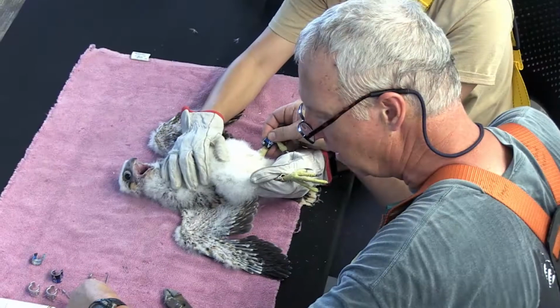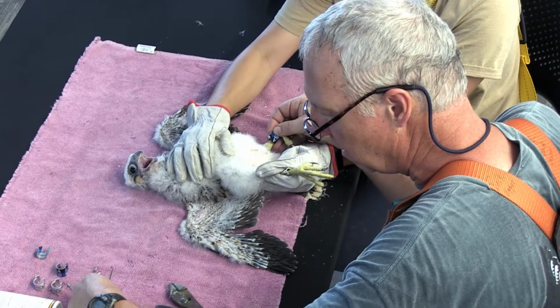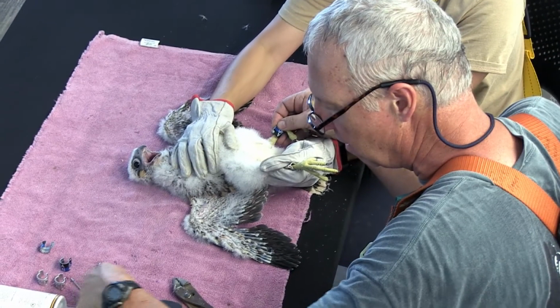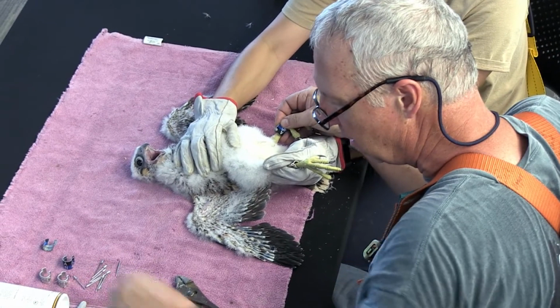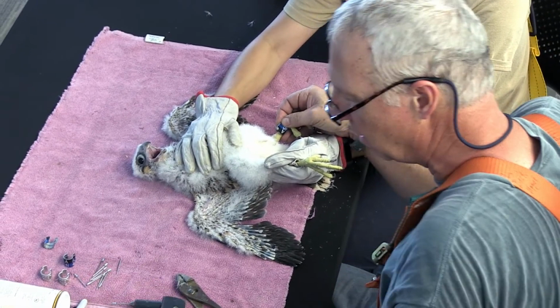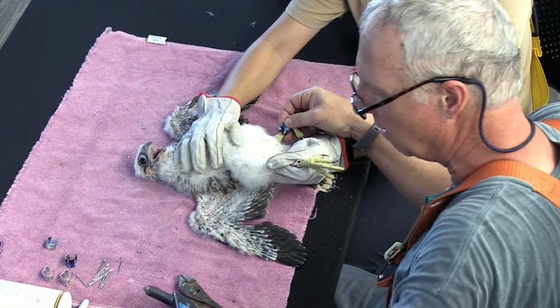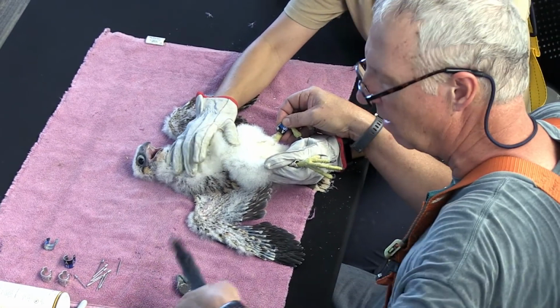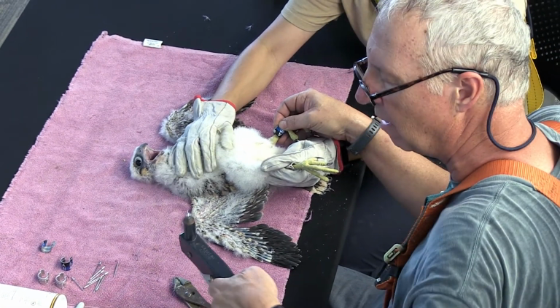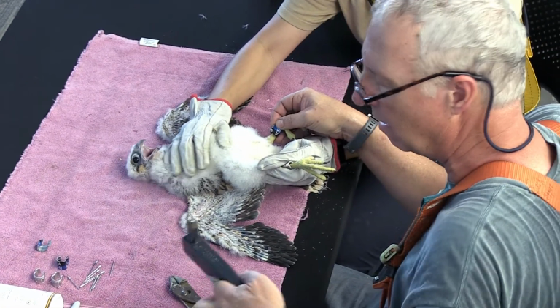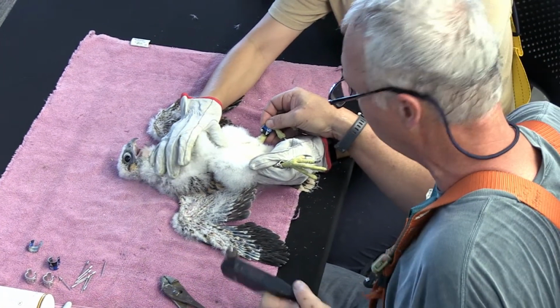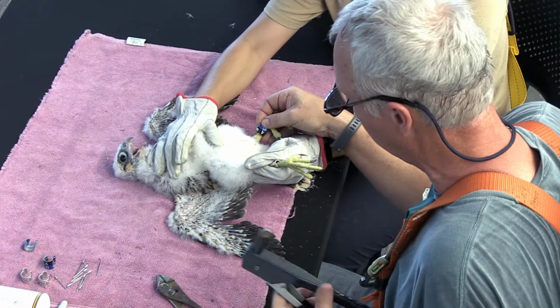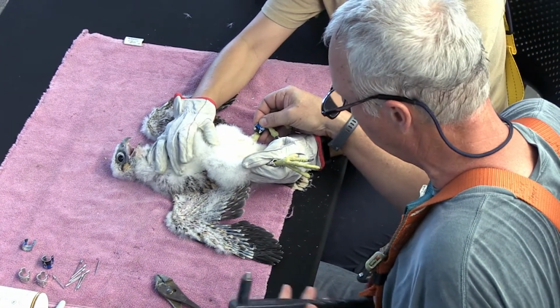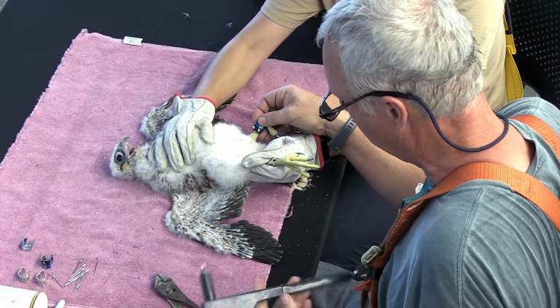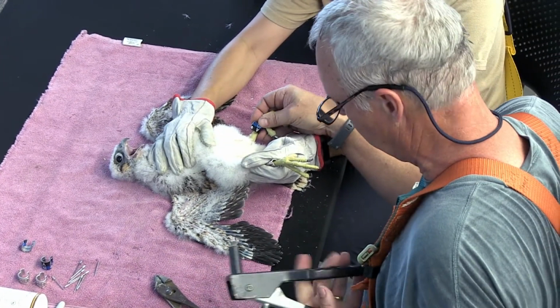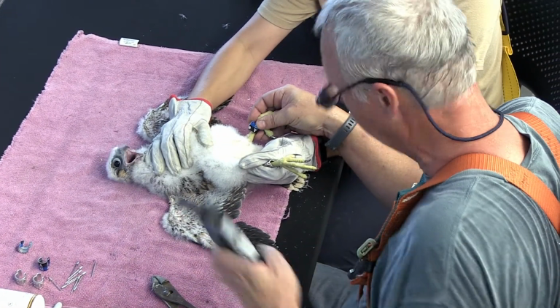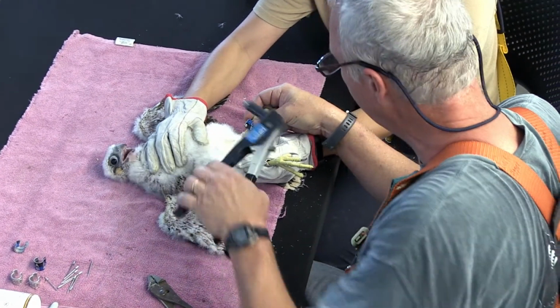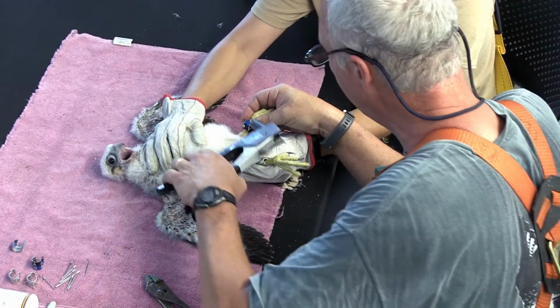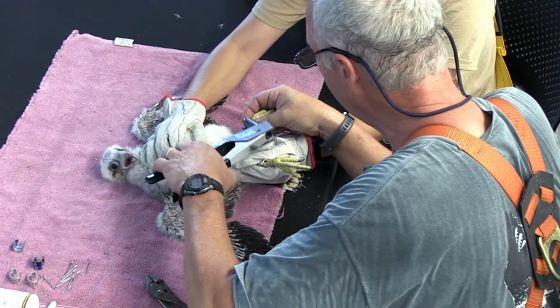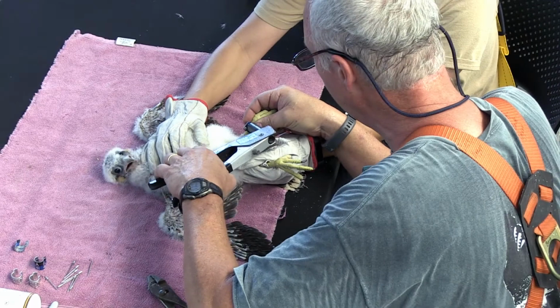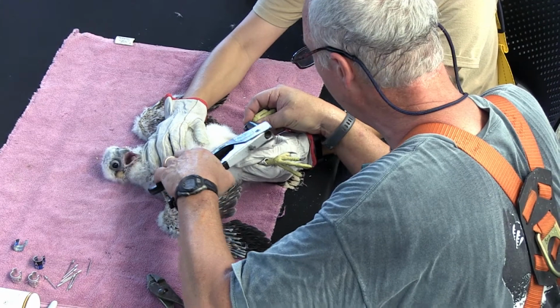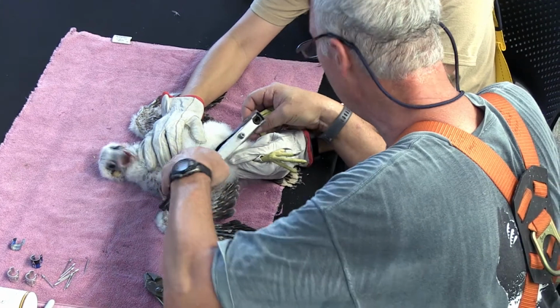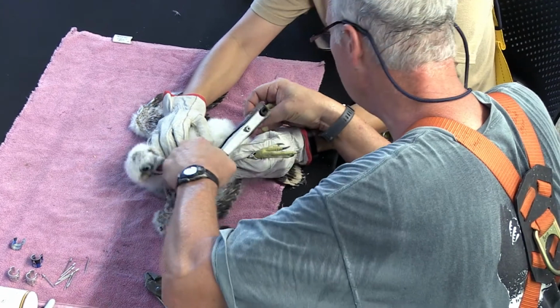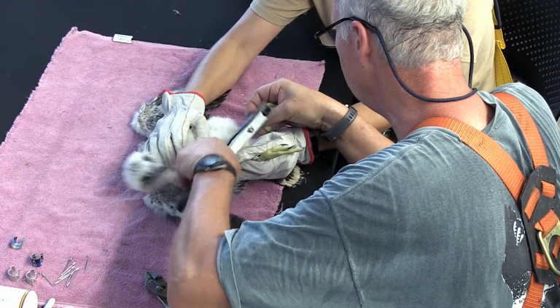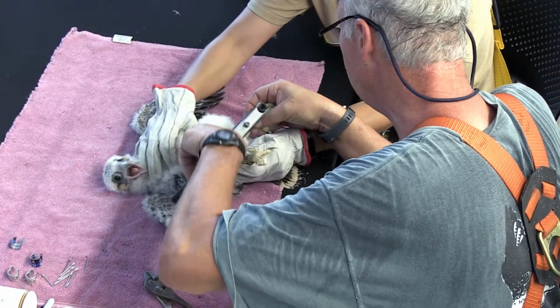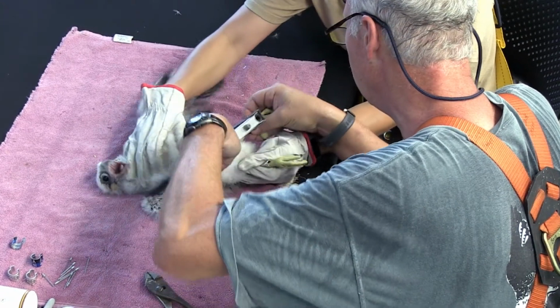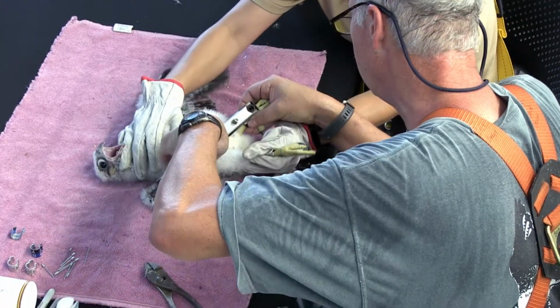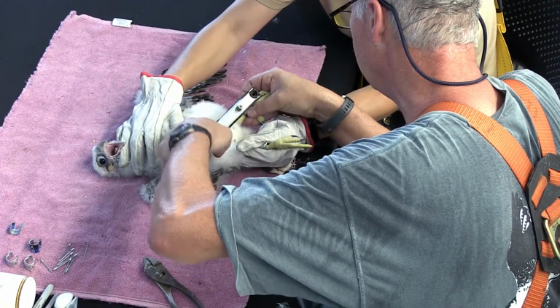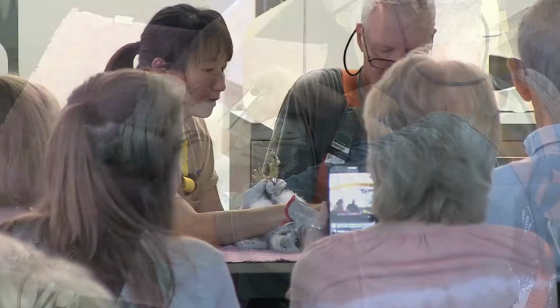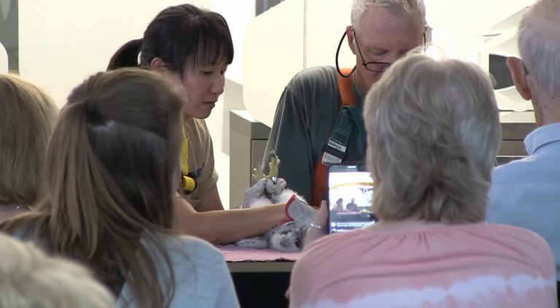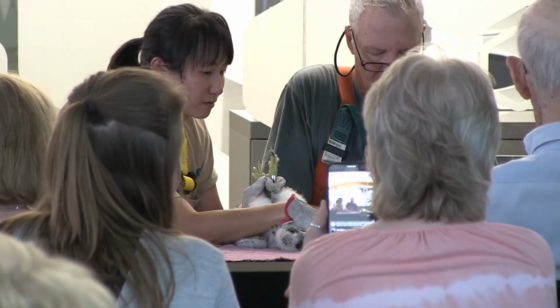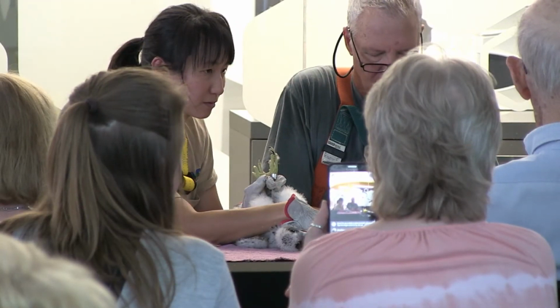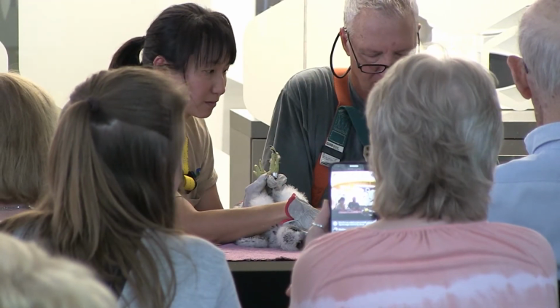There was one female with two males, we think. The males are smaller than the females, and usually the females cry a lot more, so they're a lot louder.